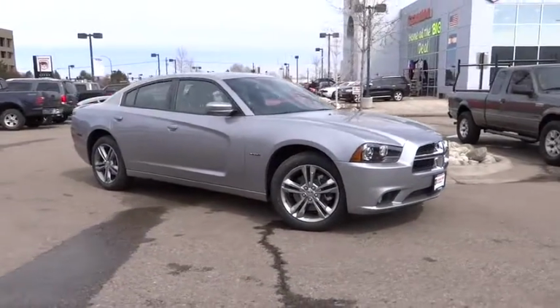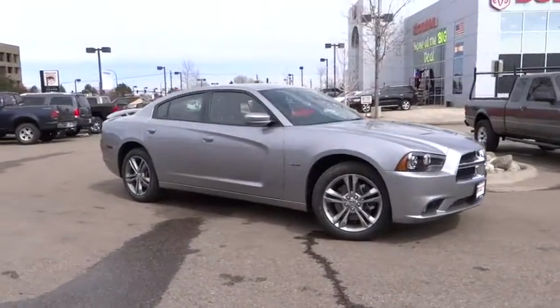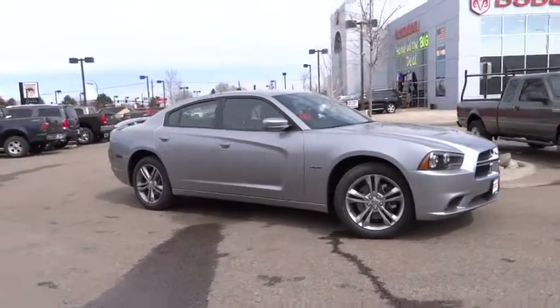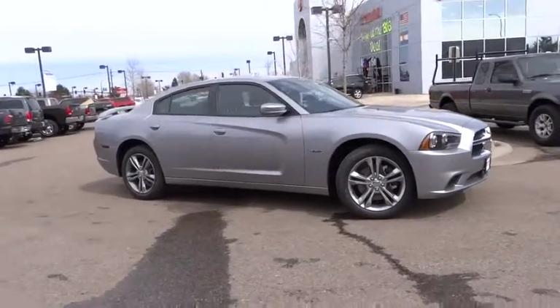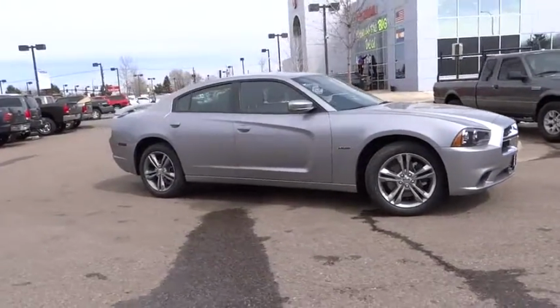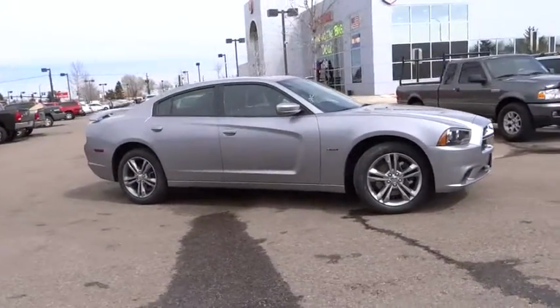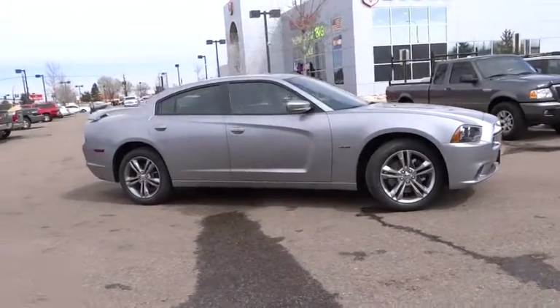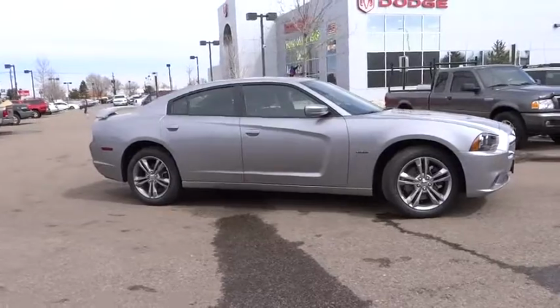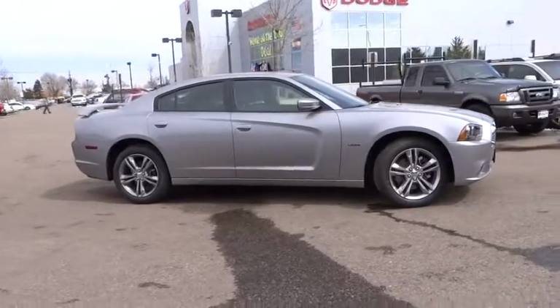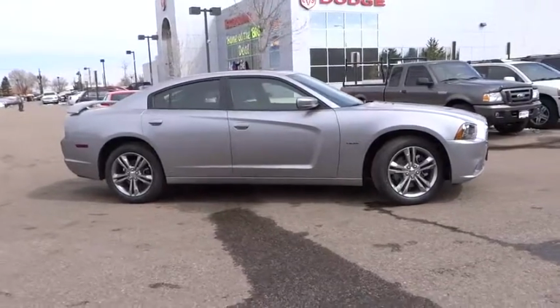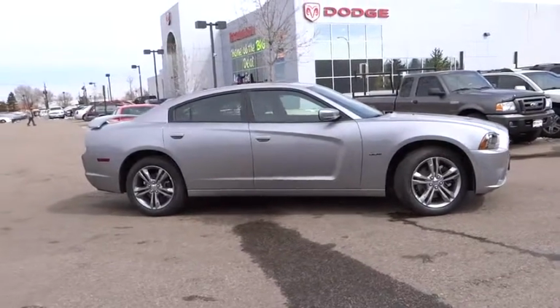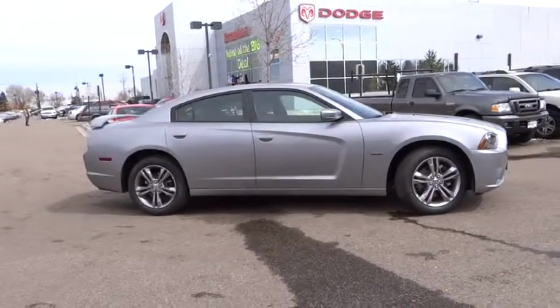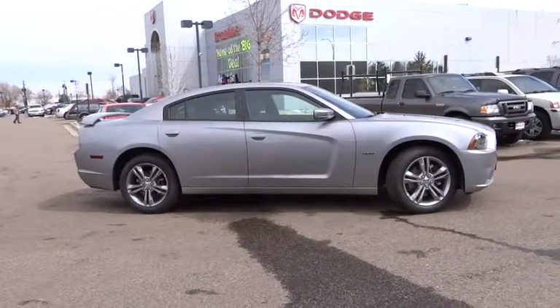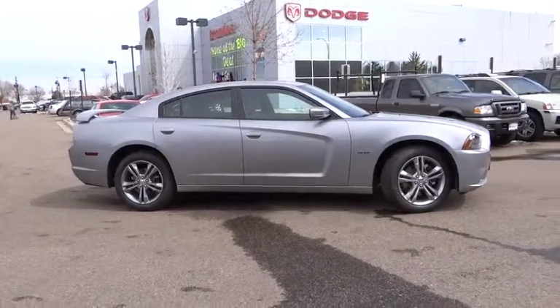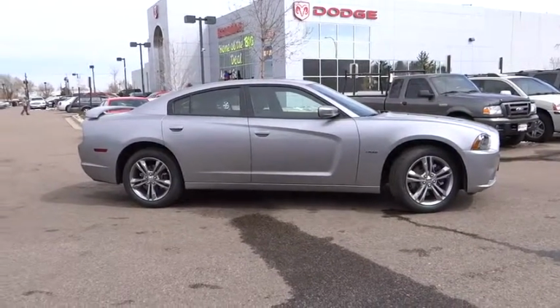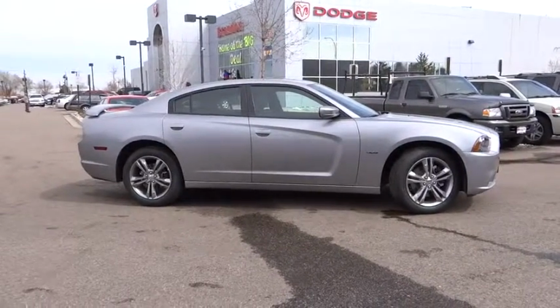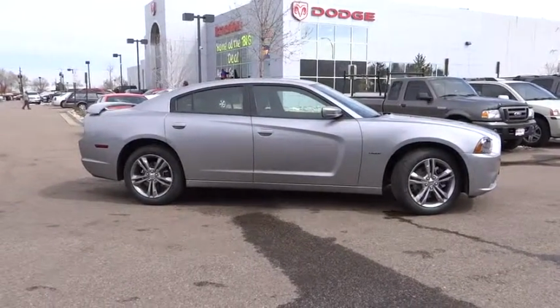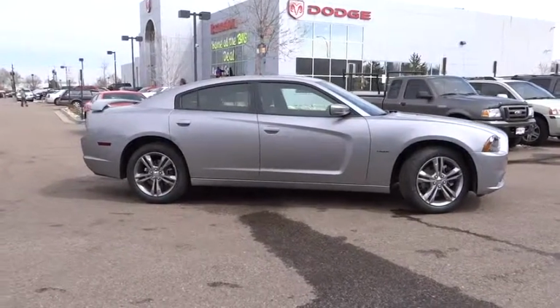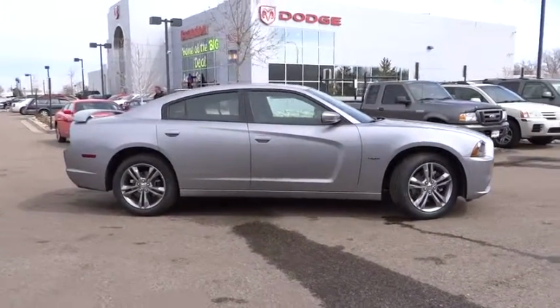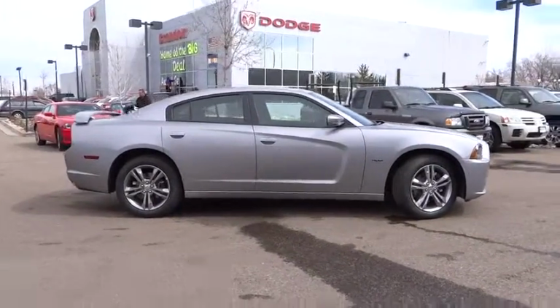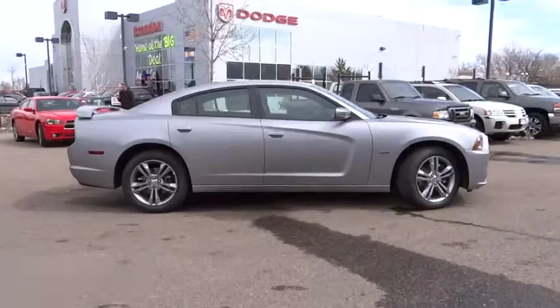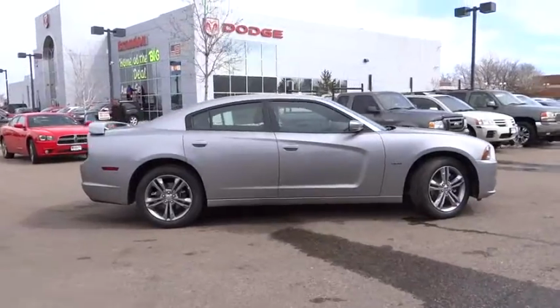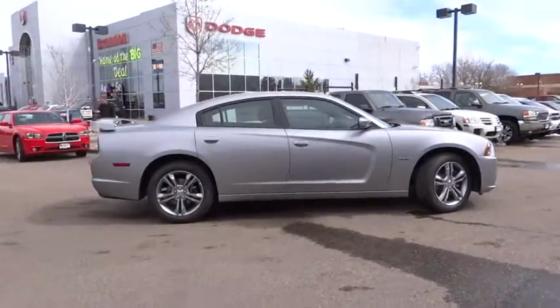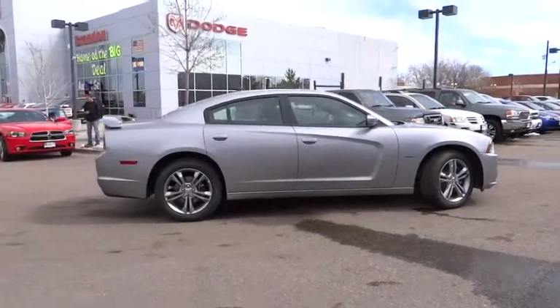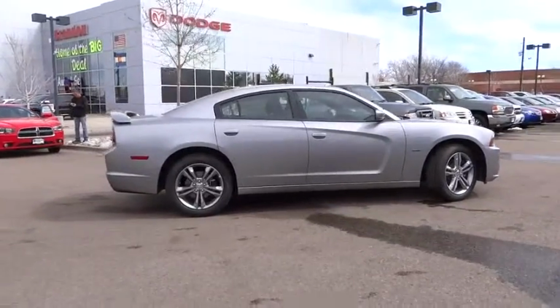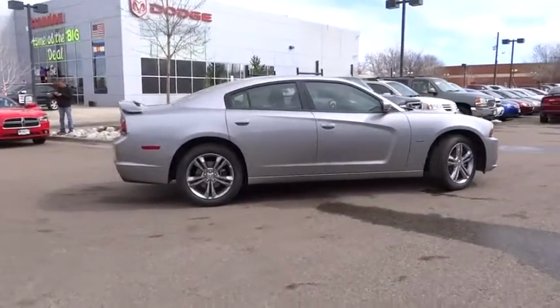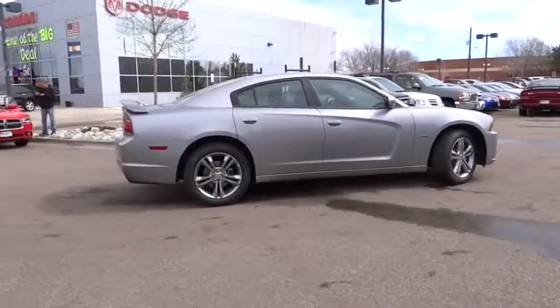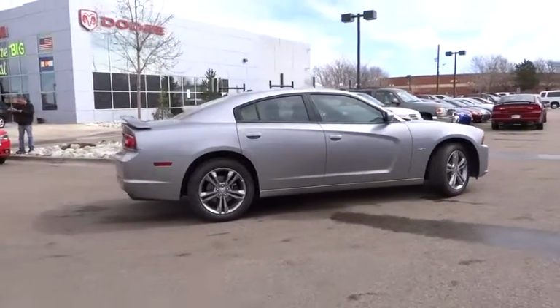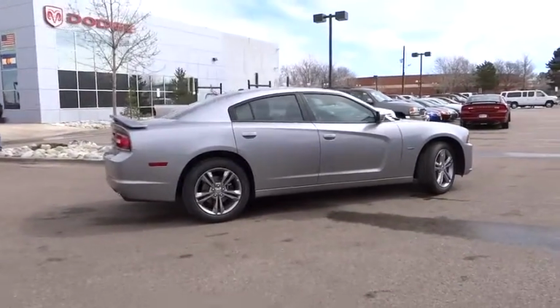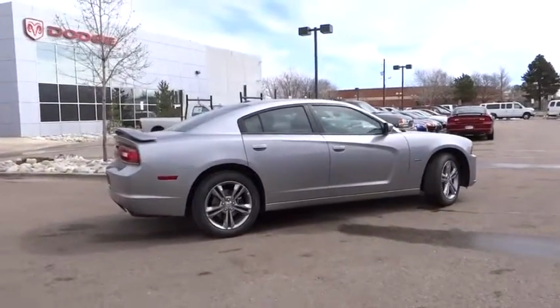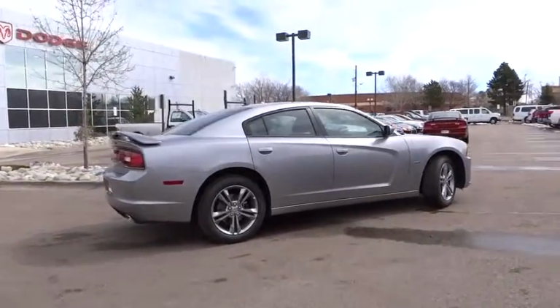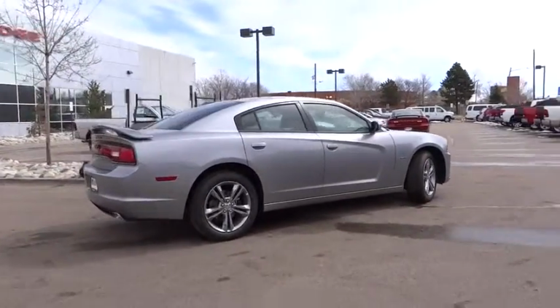Here are some of this vehicle's great options: stability control, navigation system, all-wheel drive, power sunroof, traction control, airbags, driver airbag, automatic transmission, and Bluetooth.